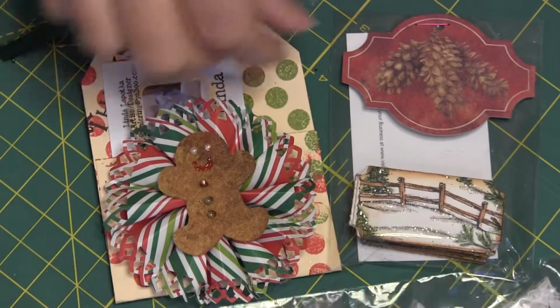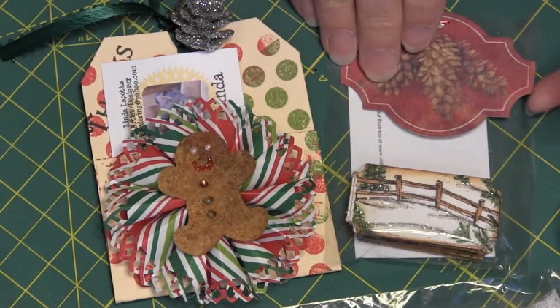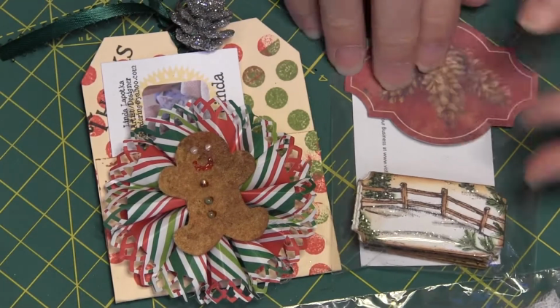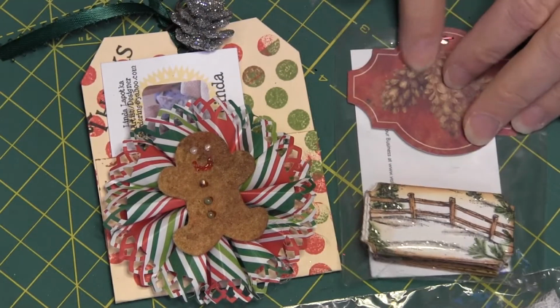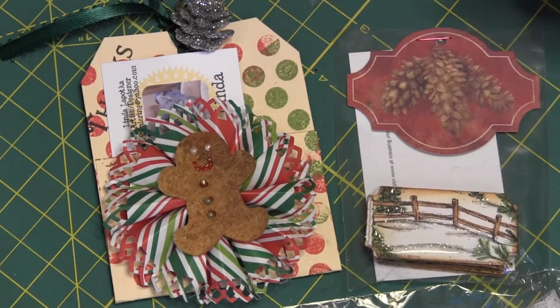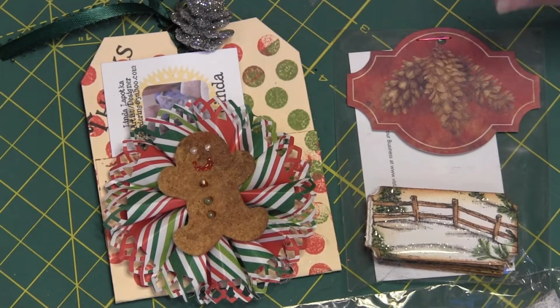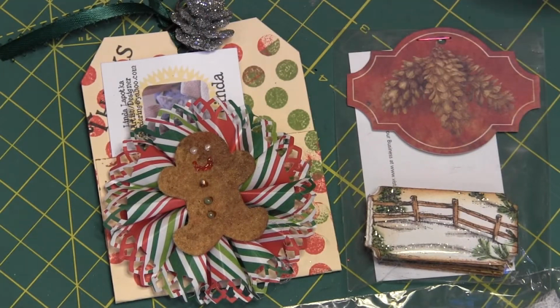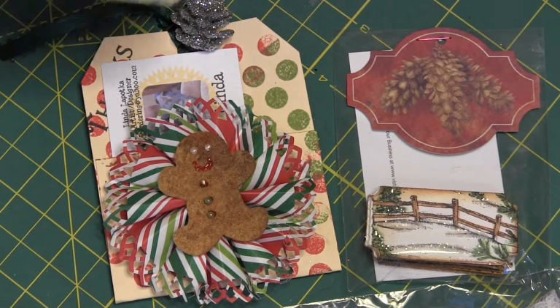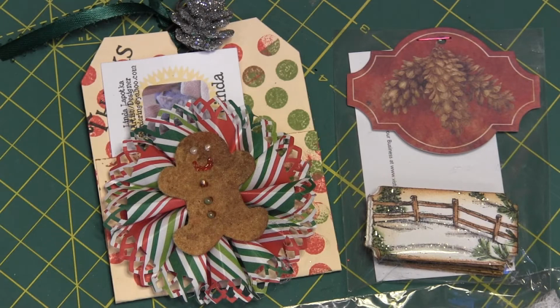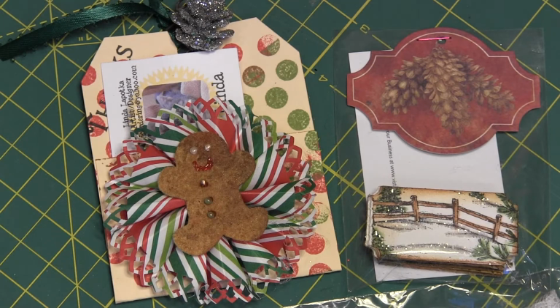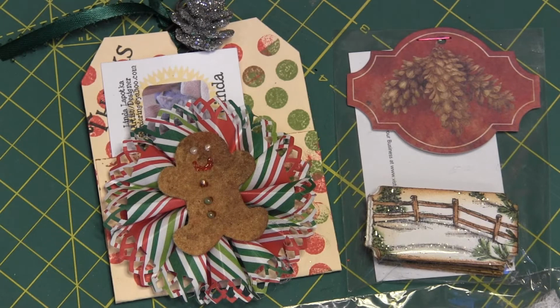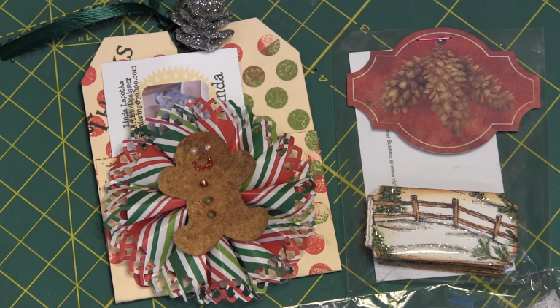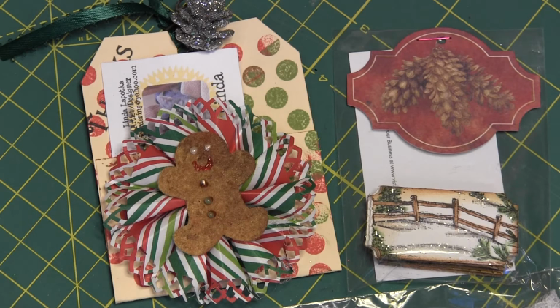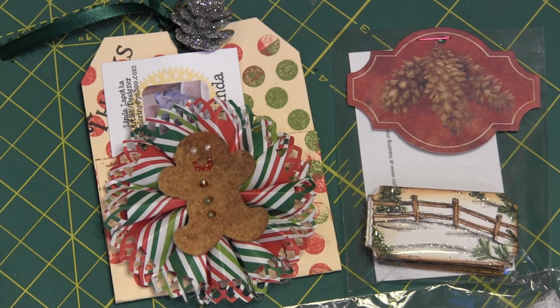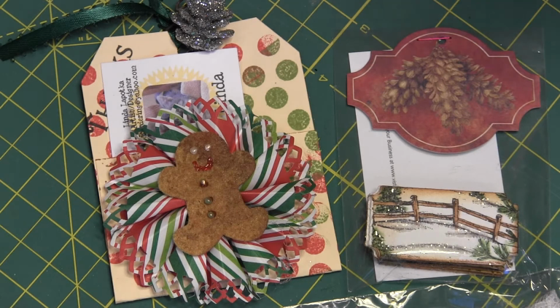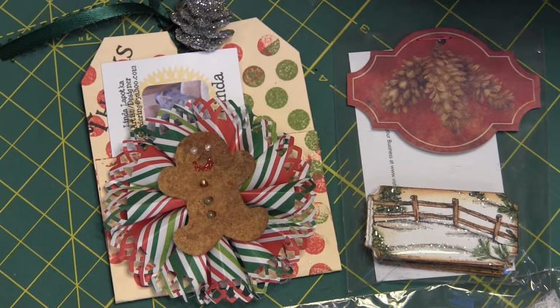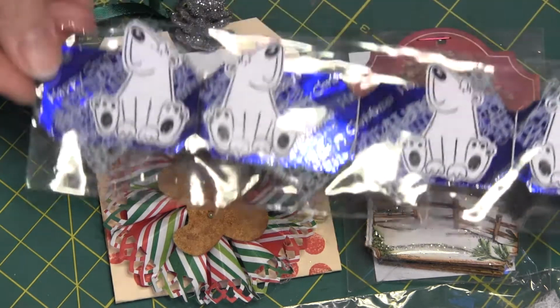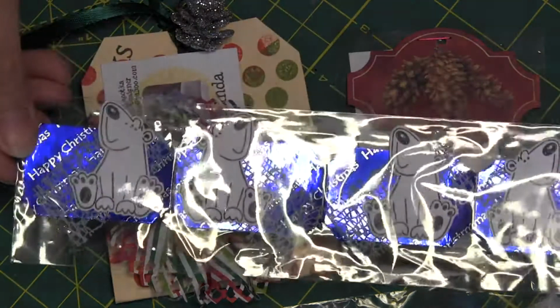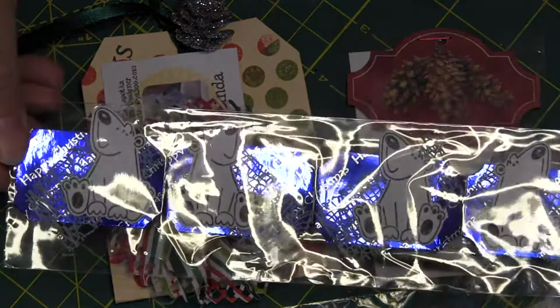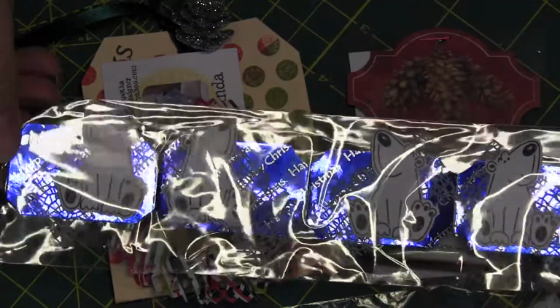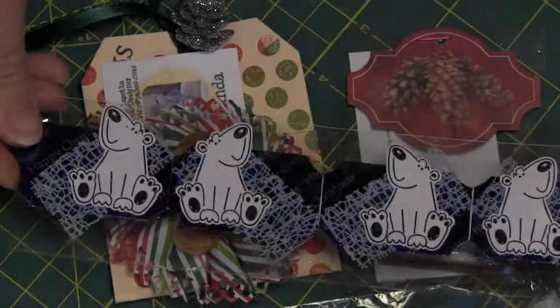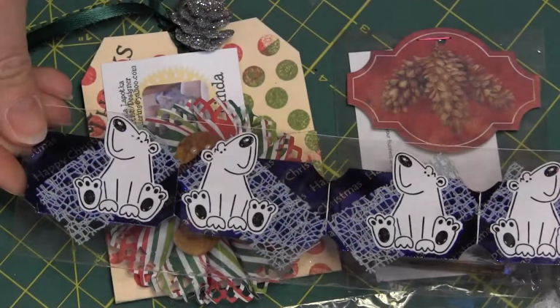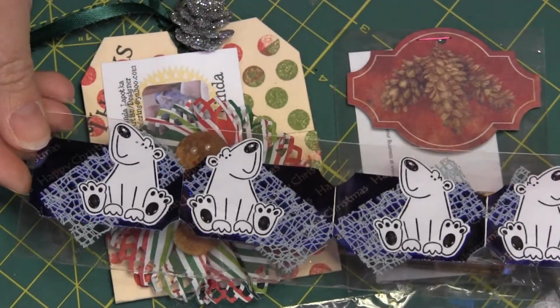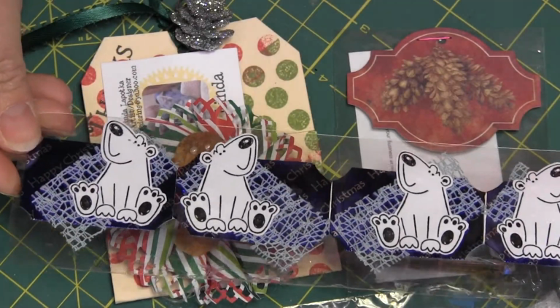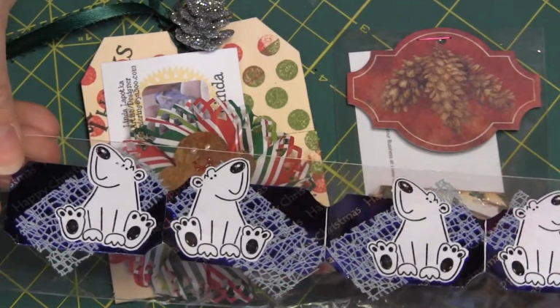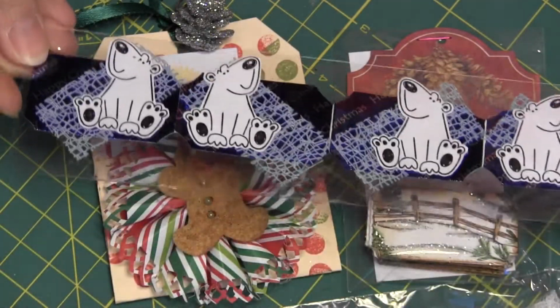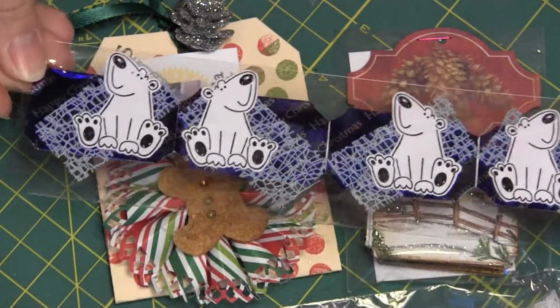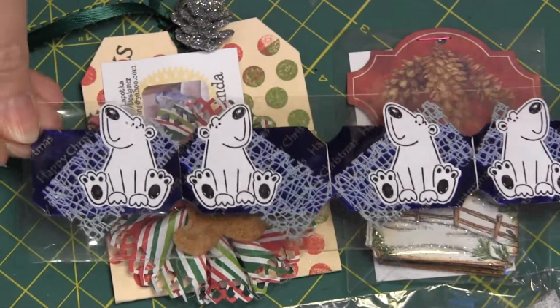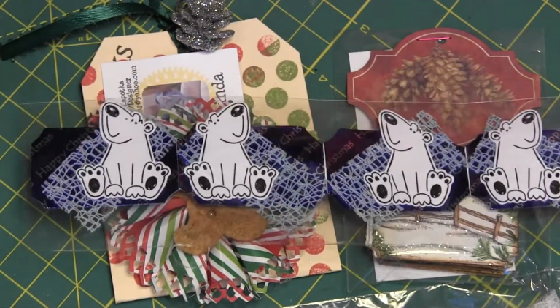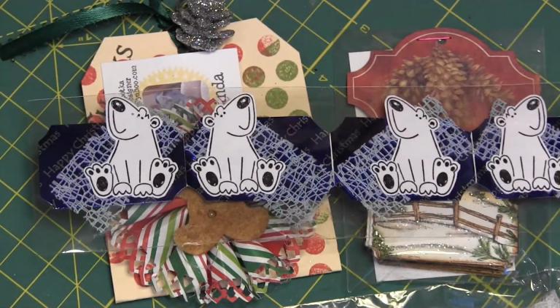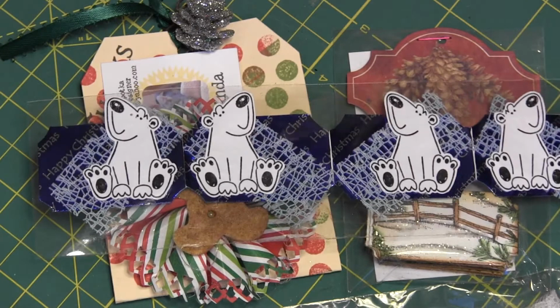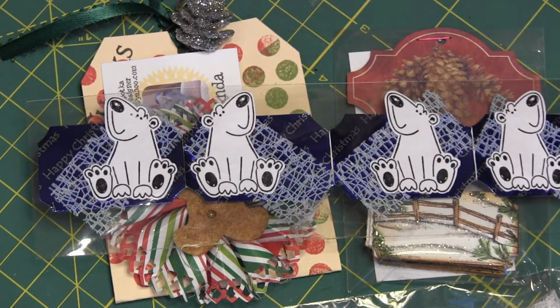And Diane is Scrapping Crazed on YouTube — Scrapping Crazed. This one is from Ike, and he is super cute, too. Super cute.